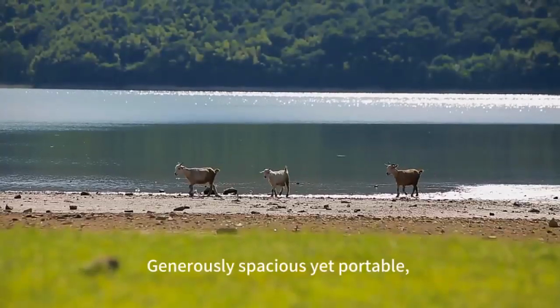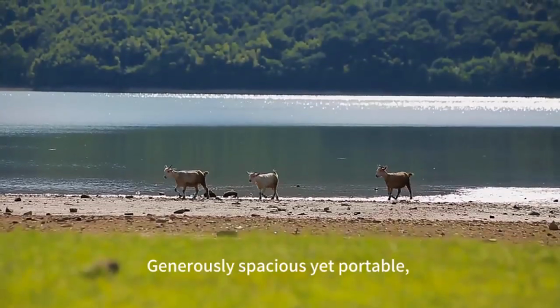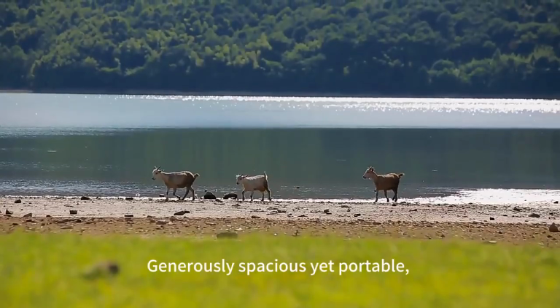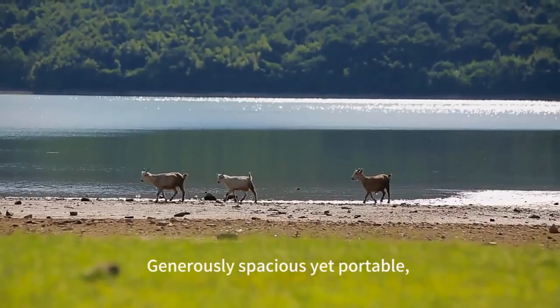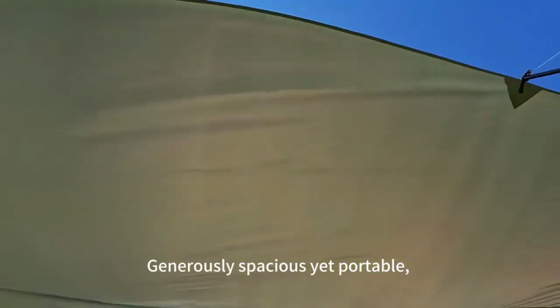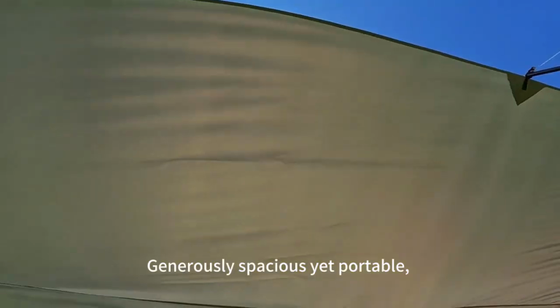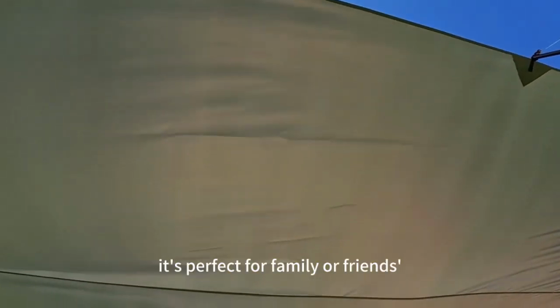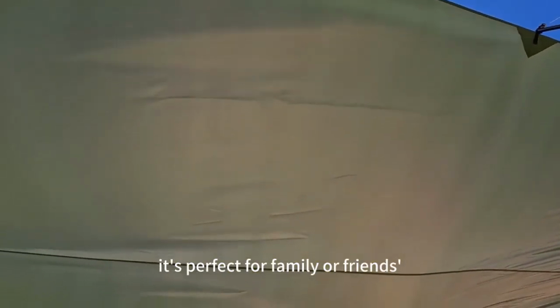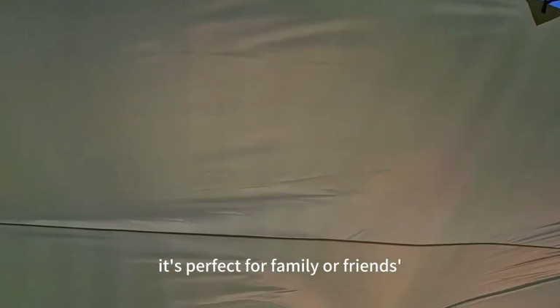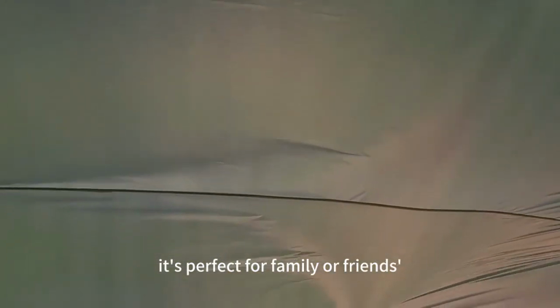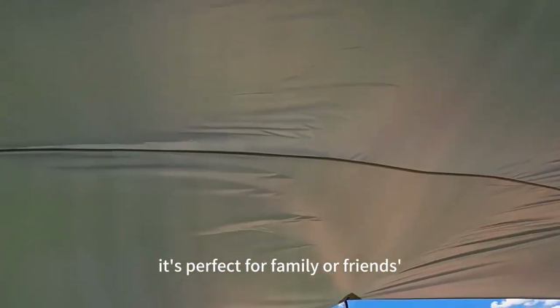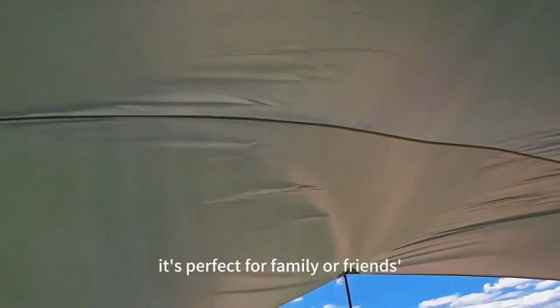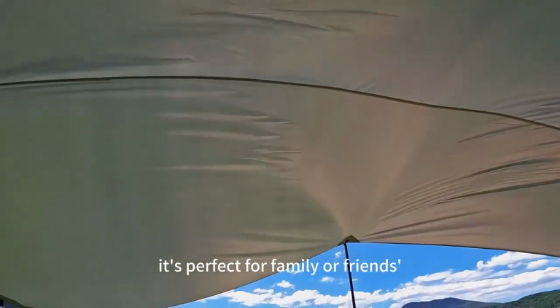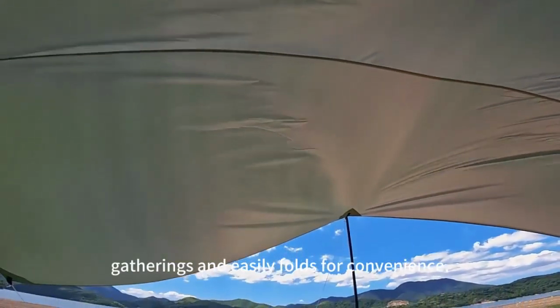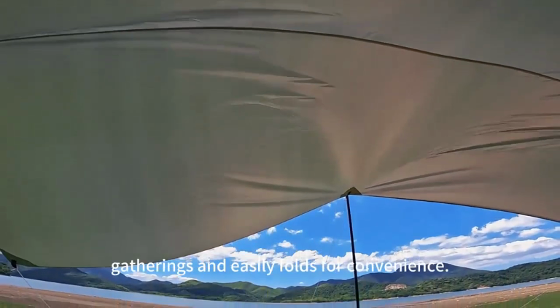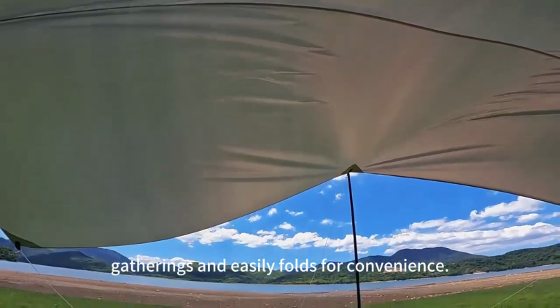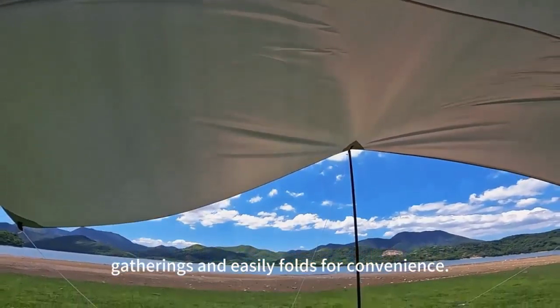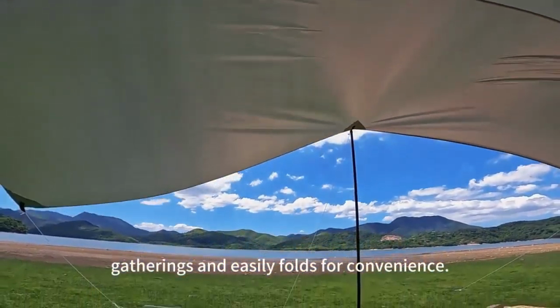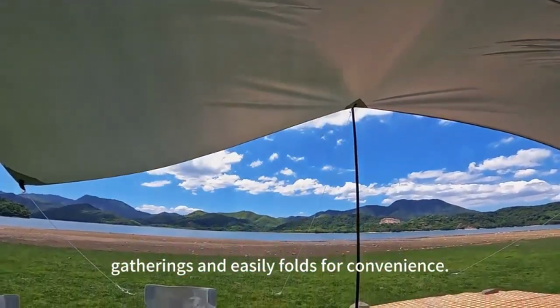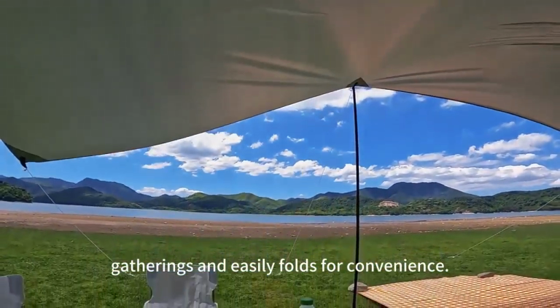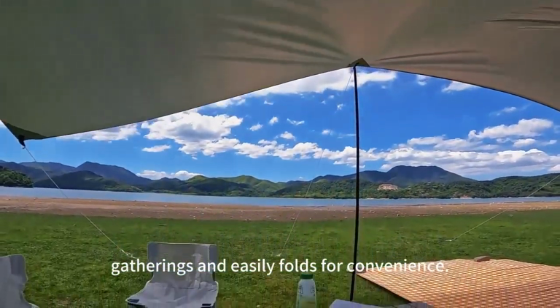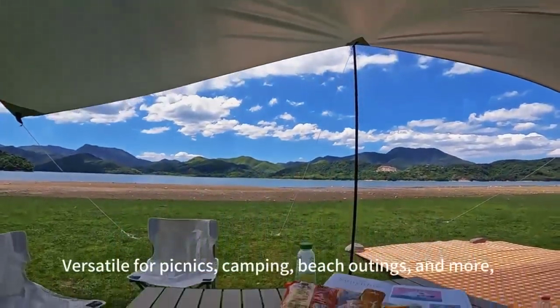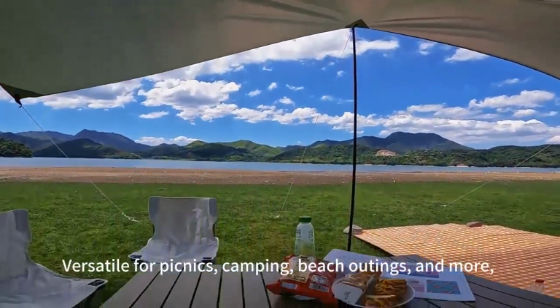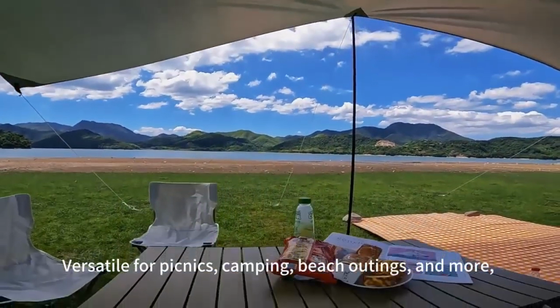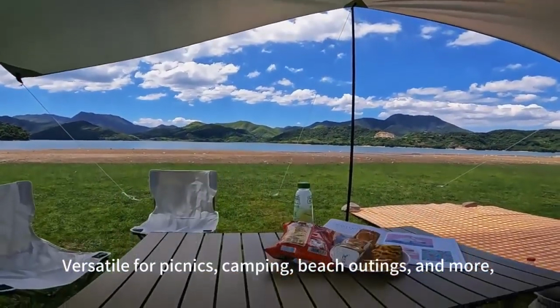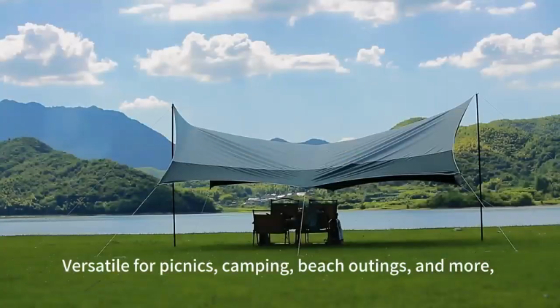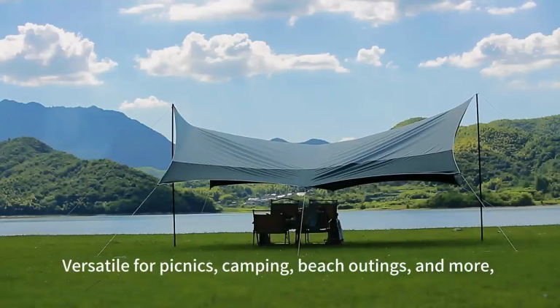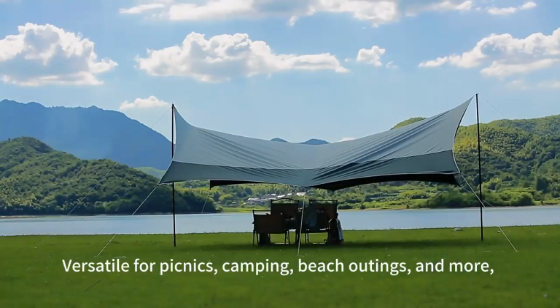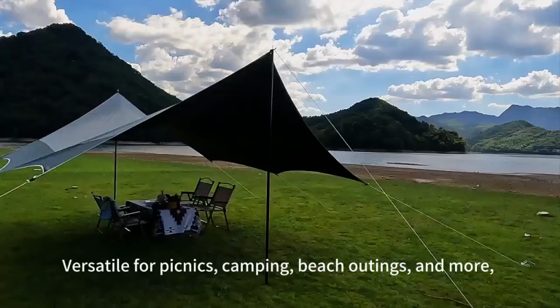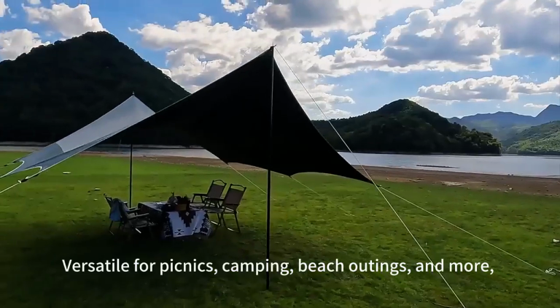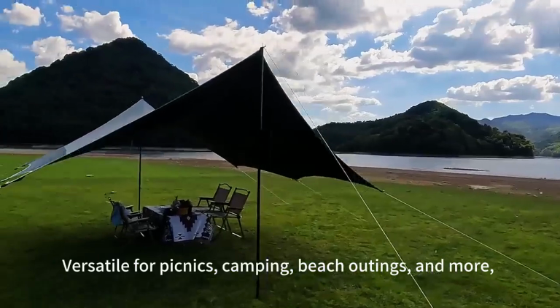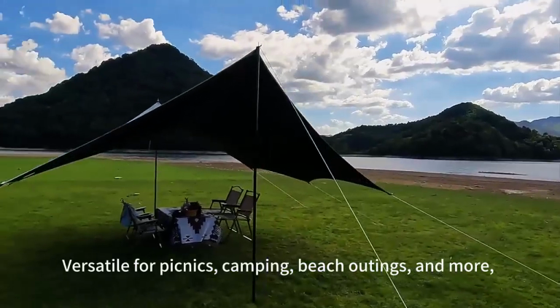Generously spacious yet portable, it's perfect for family or friends gatherings and easily folds for convenience. Versatile for picnics, camping, beach outings, and more.